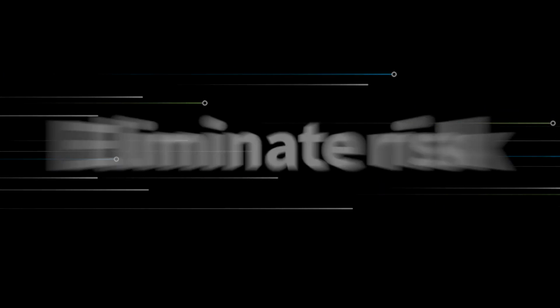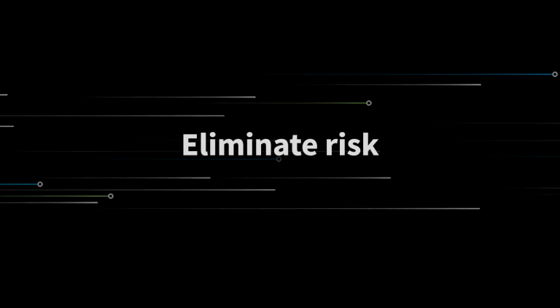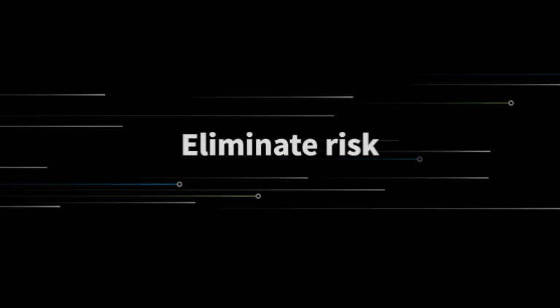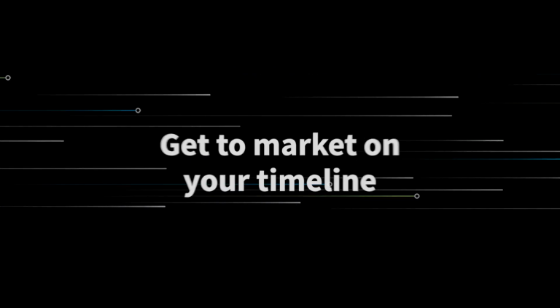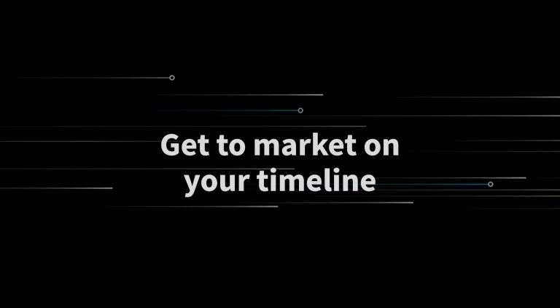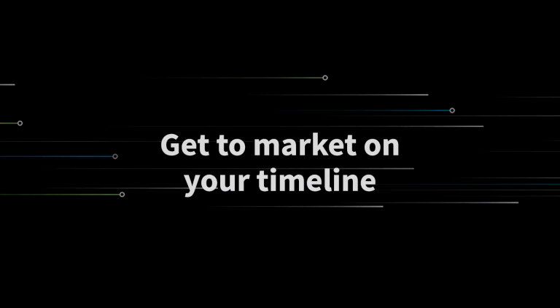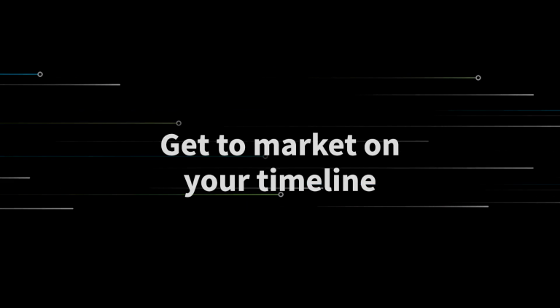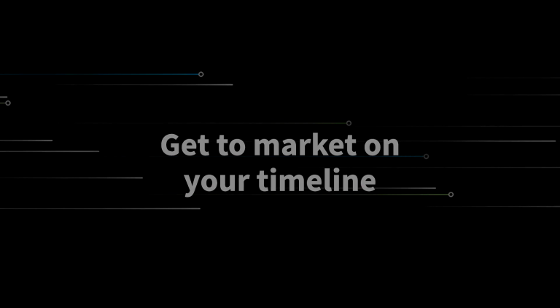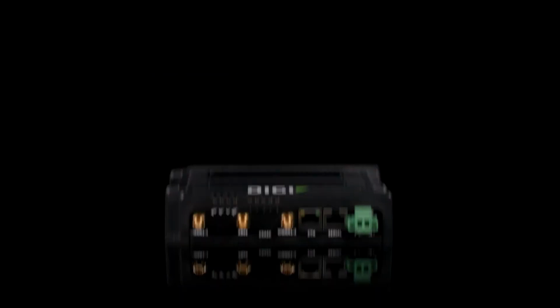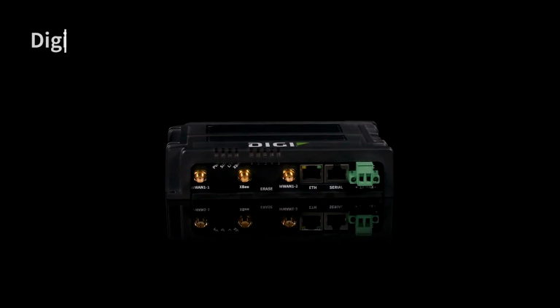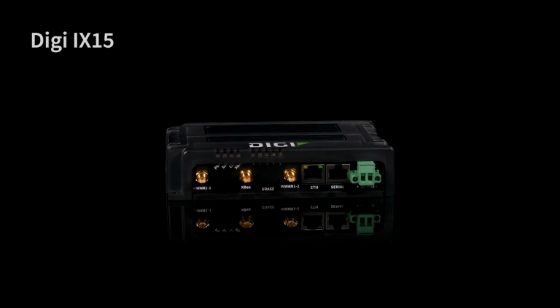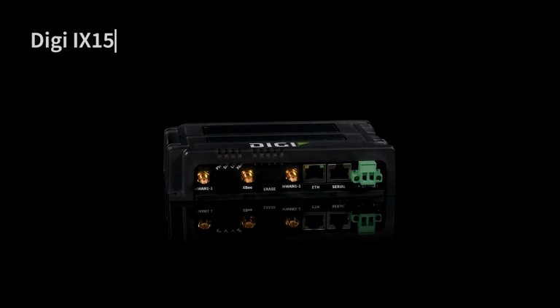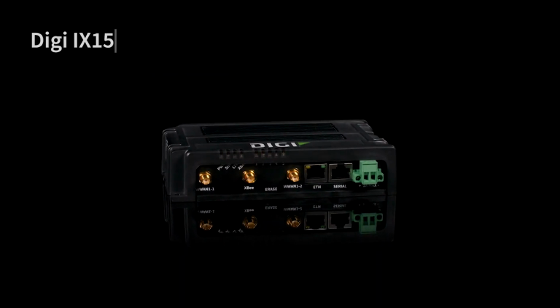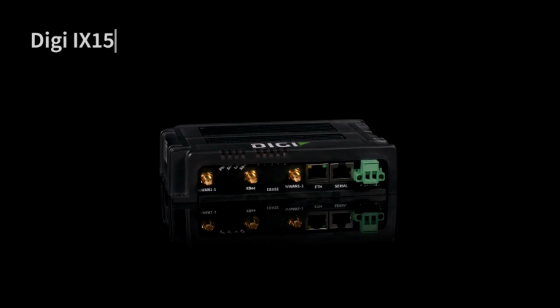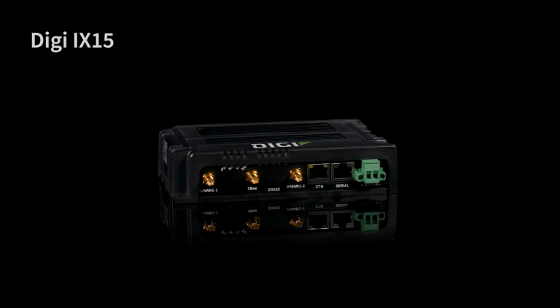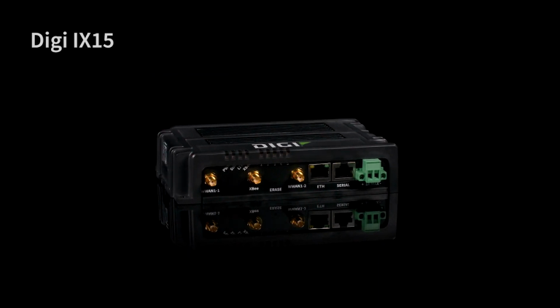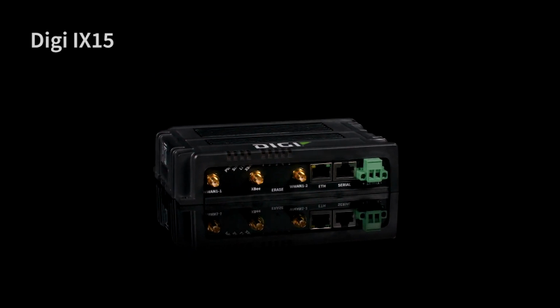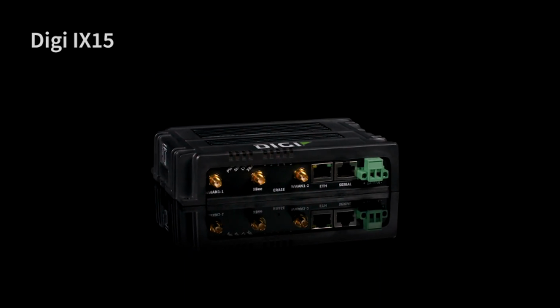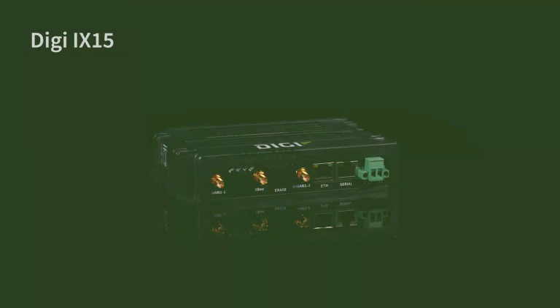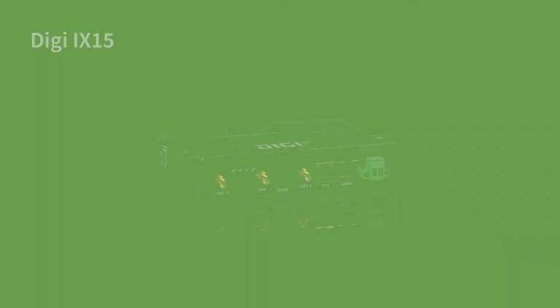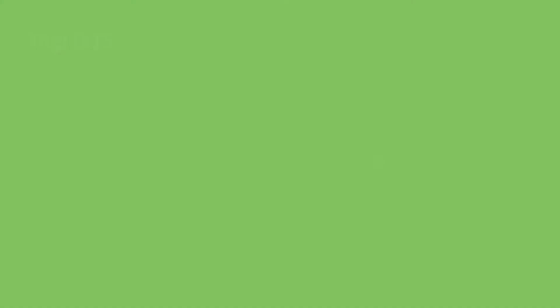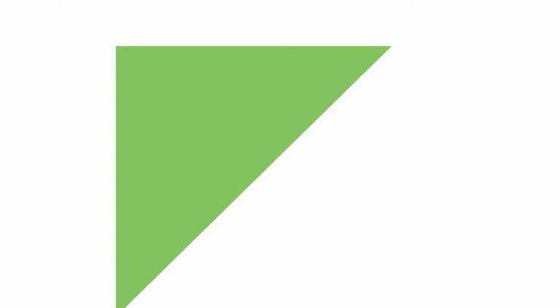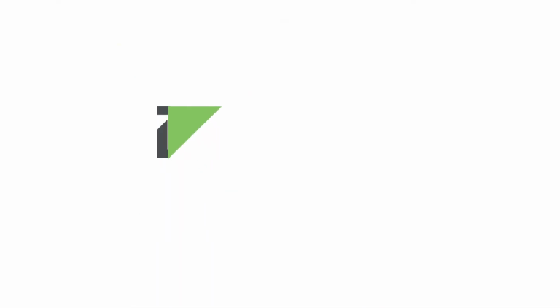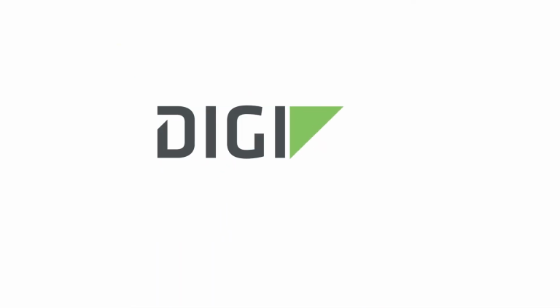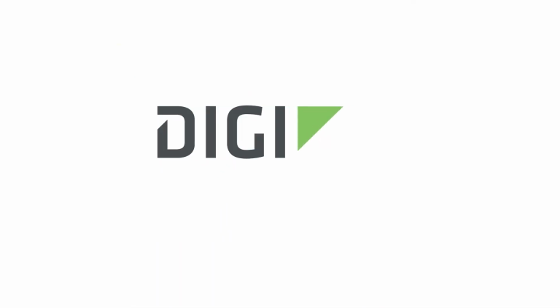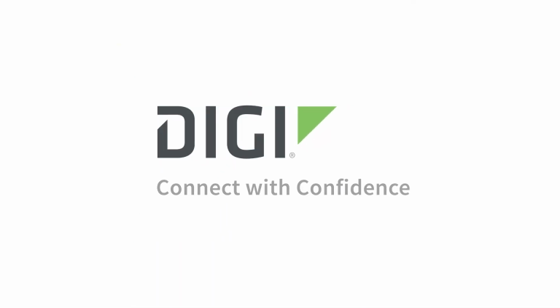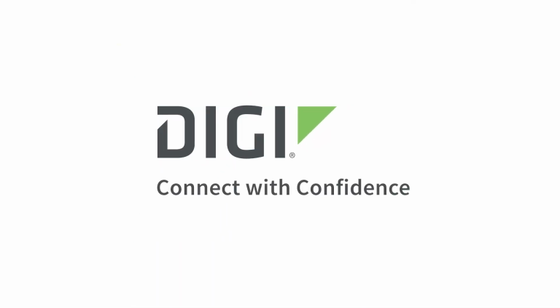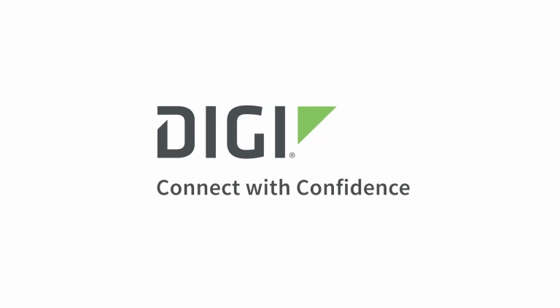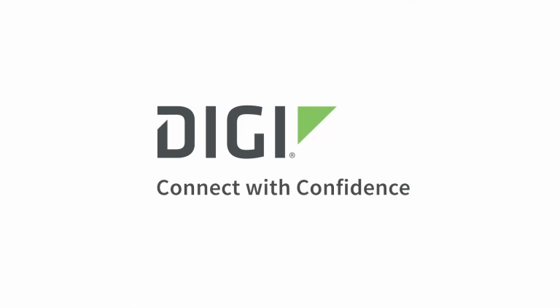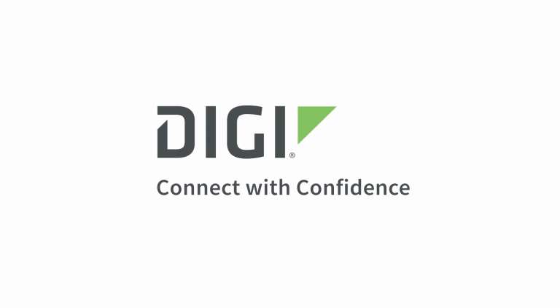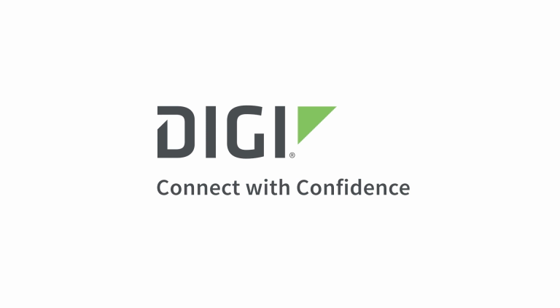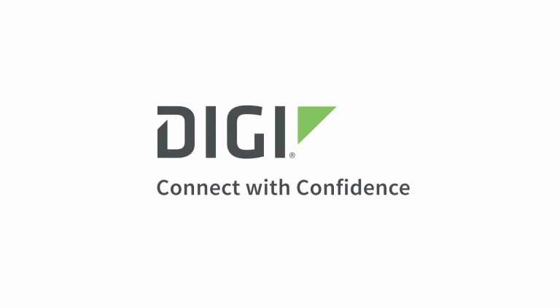Eliminate risk and get to market on your timeline. Choose the affordable, full-featured Digi iX15 cellular gateway and router and connect with confidence today, and tomorrow, and the next day, and the next.